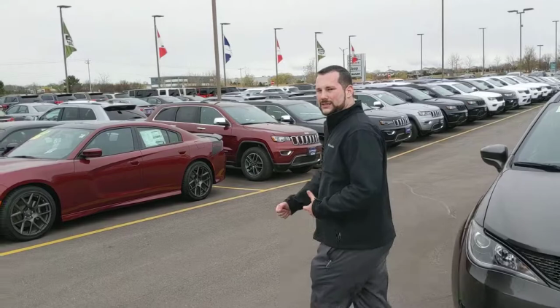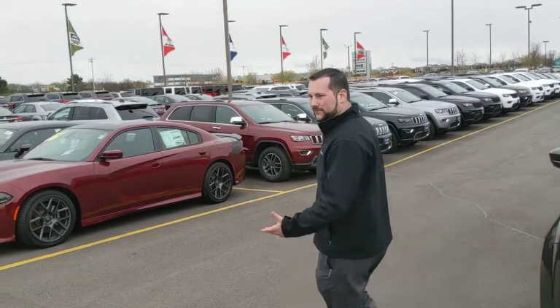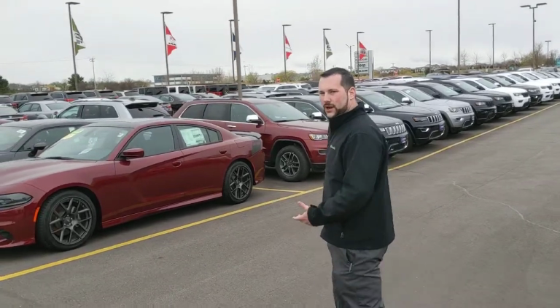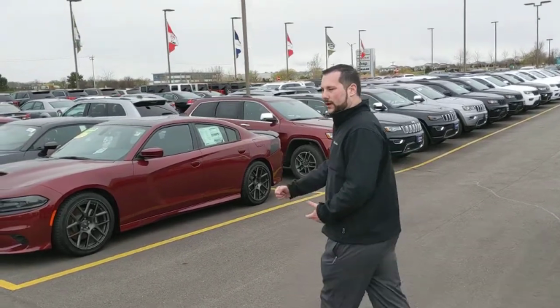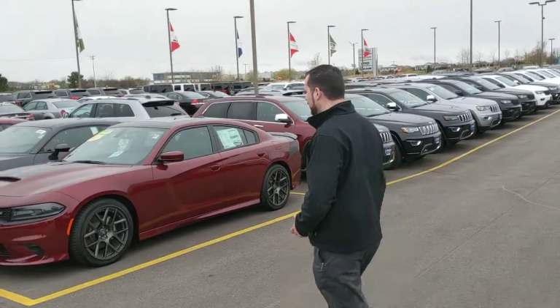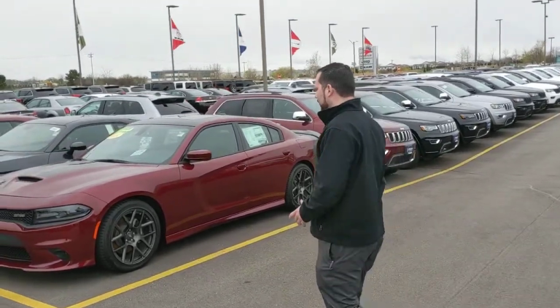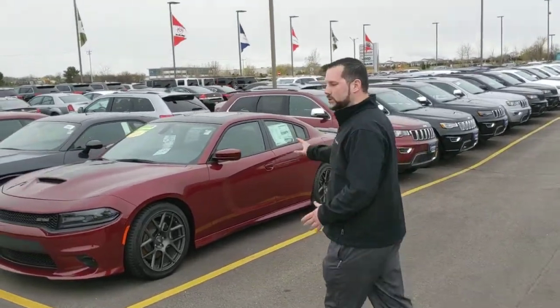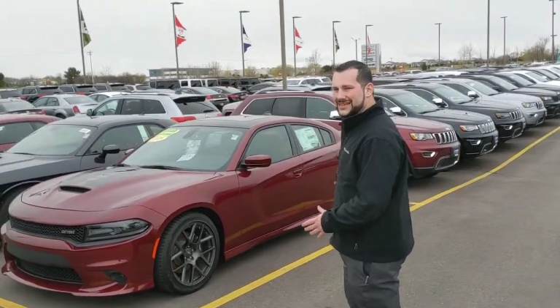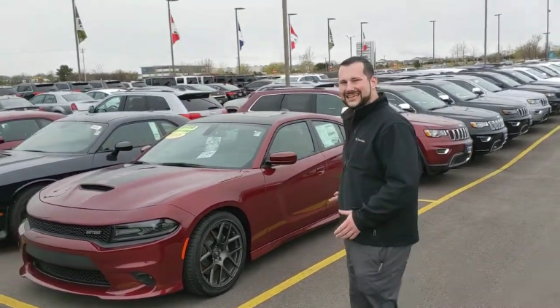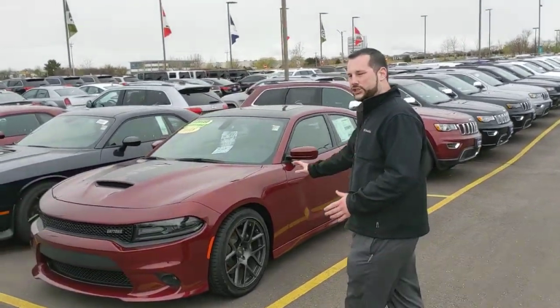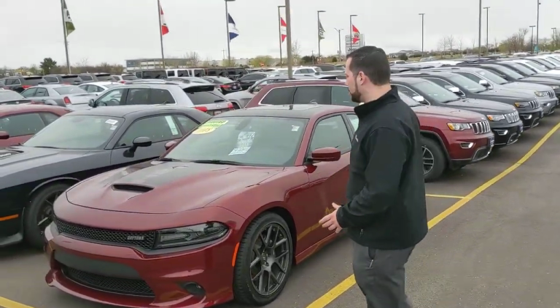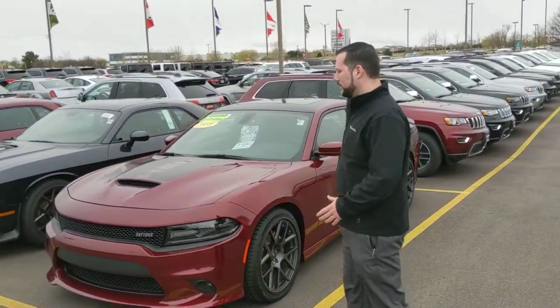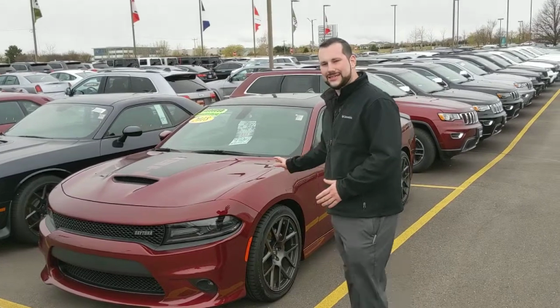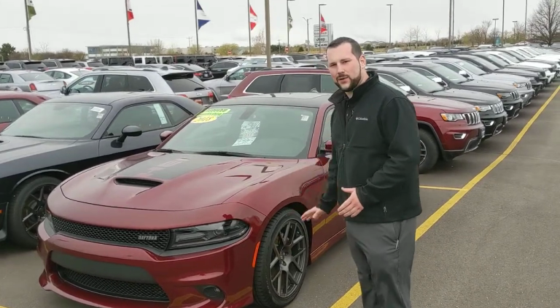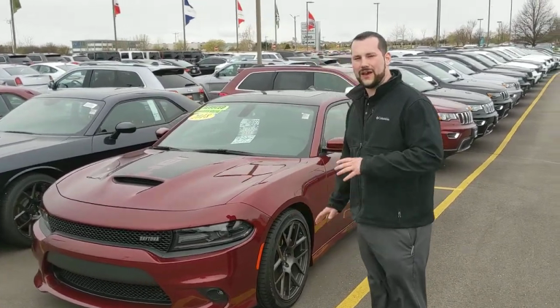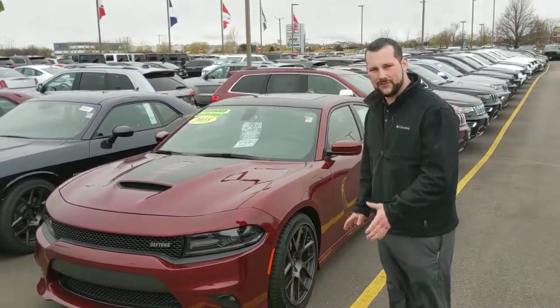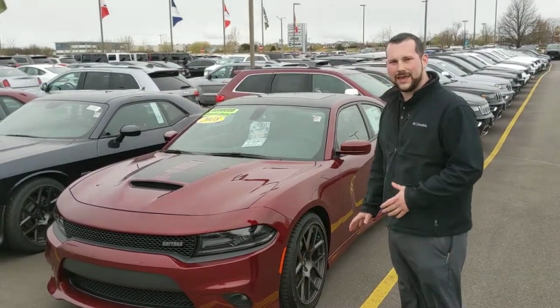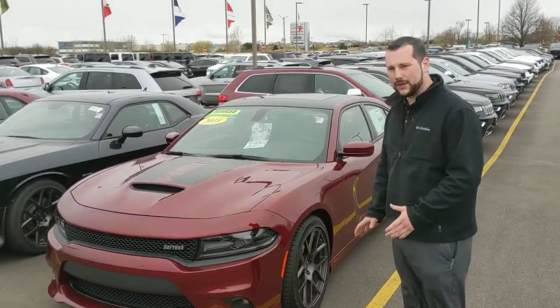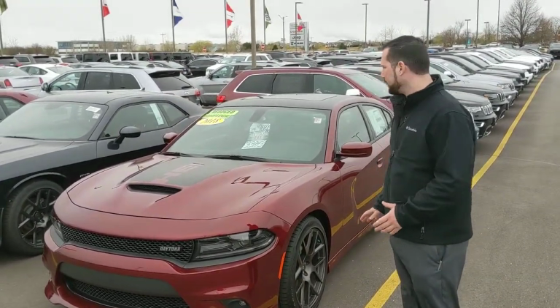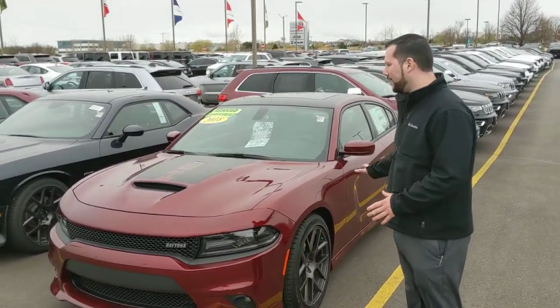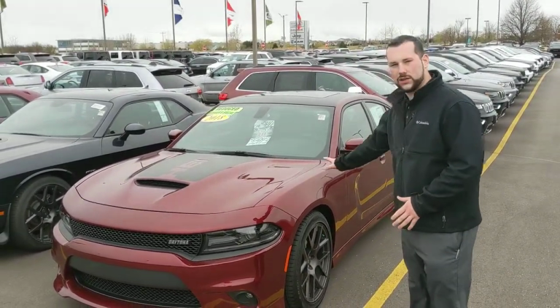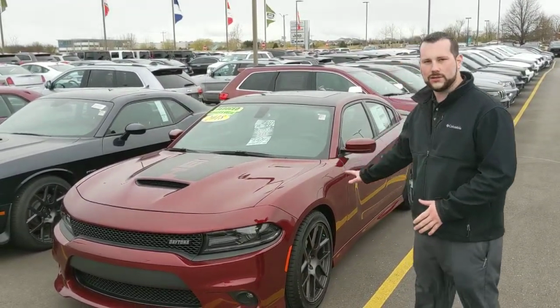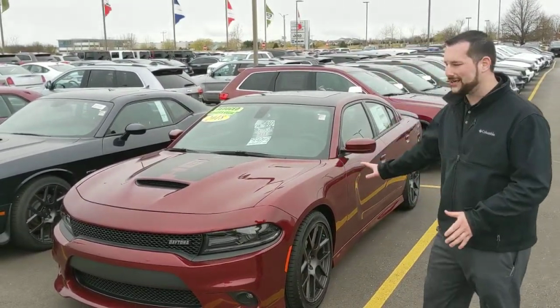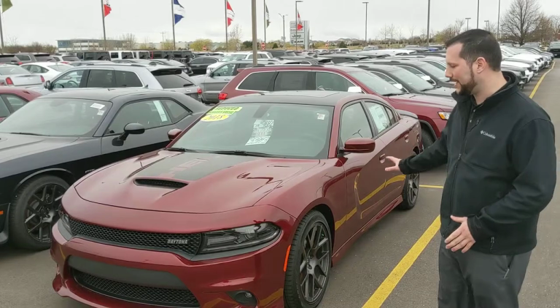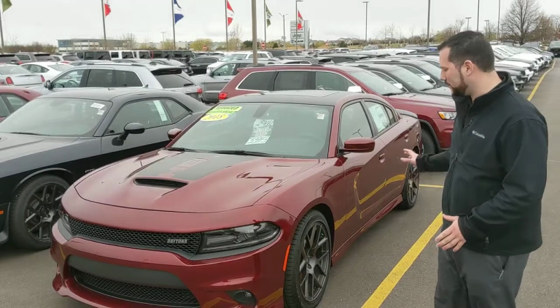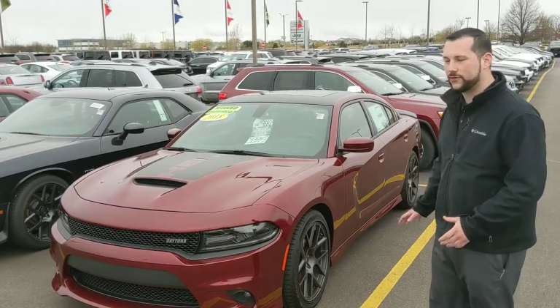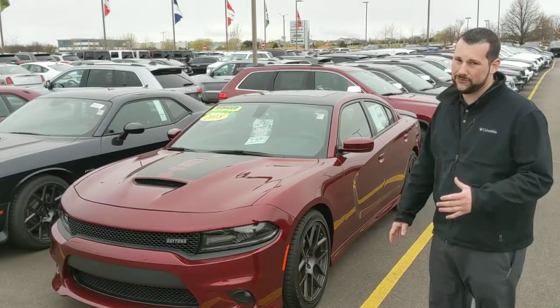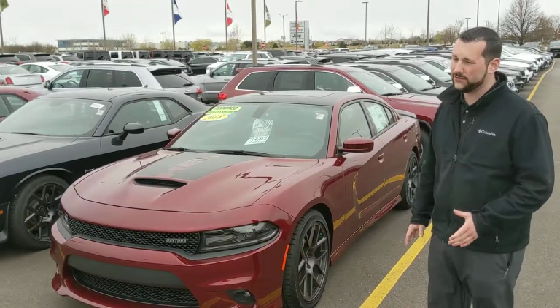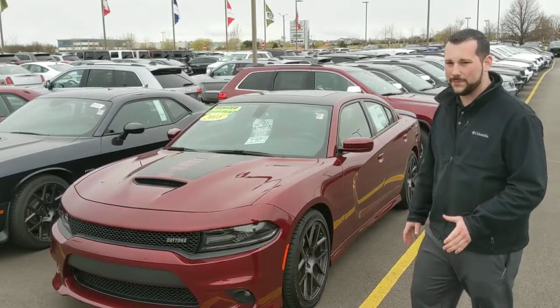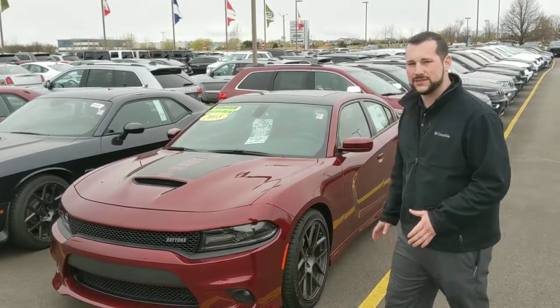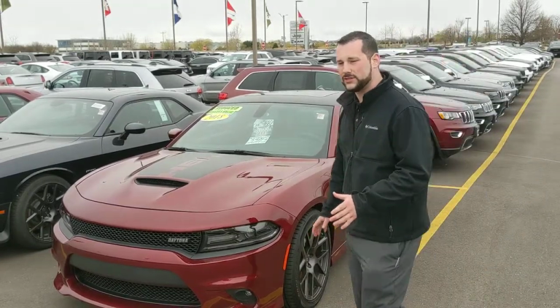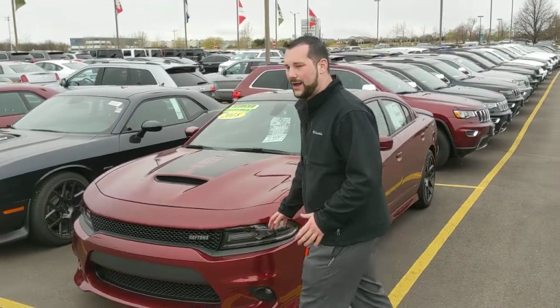A couple more vehicles we have coming up on the summer — you're going to want something fun to drive around in. We have a 2018 Dodge Charger. This is the Daytona, 5.7 Hemi, all that, the look — you can't duplicate this look. Beautiful ride. I've driven it a couple times, it's a very smooth ride.